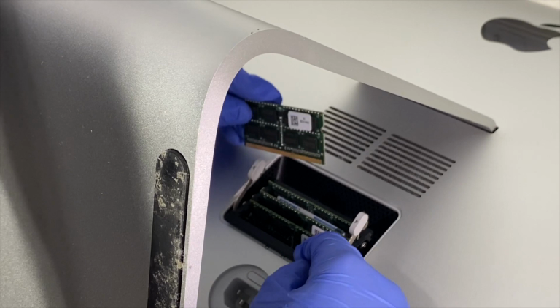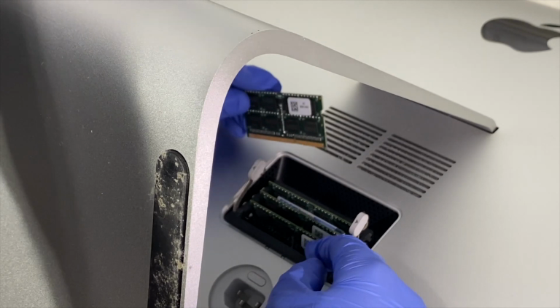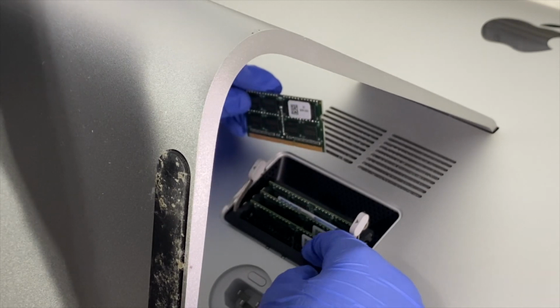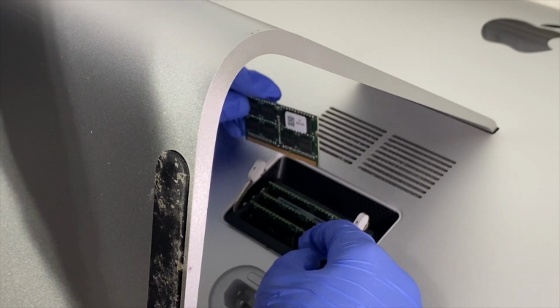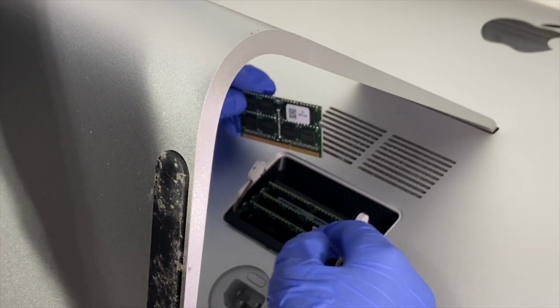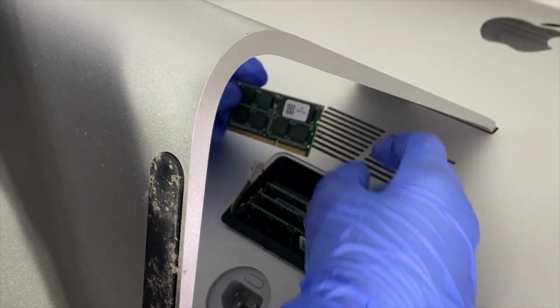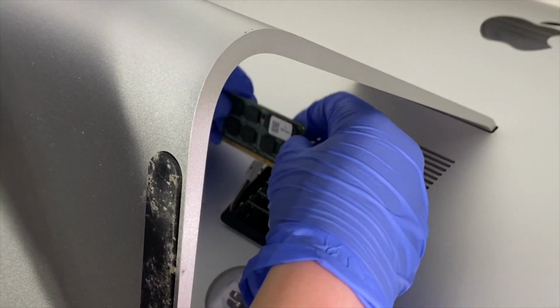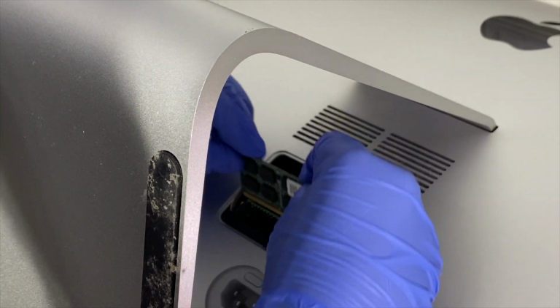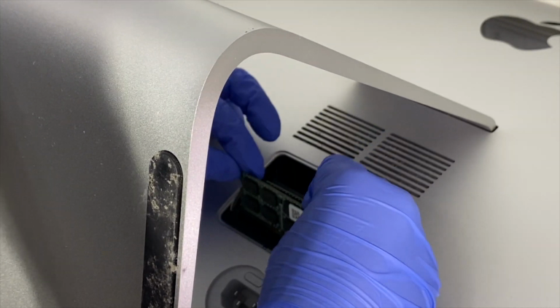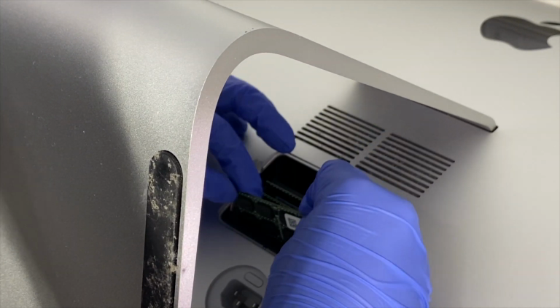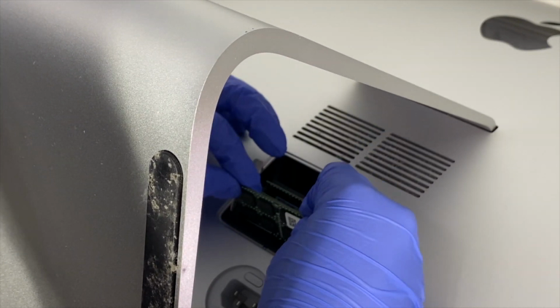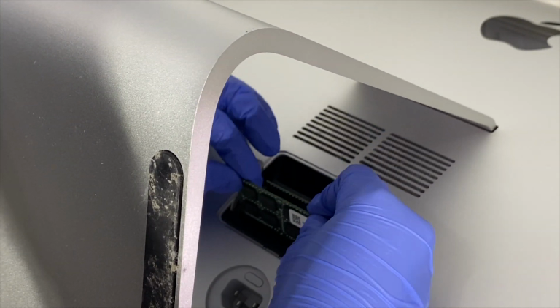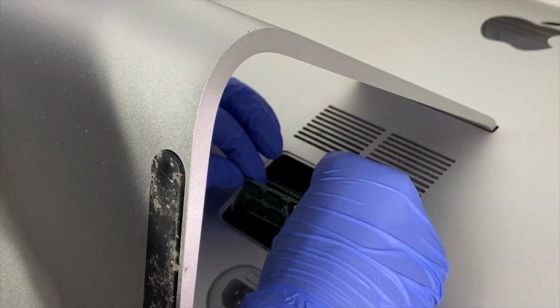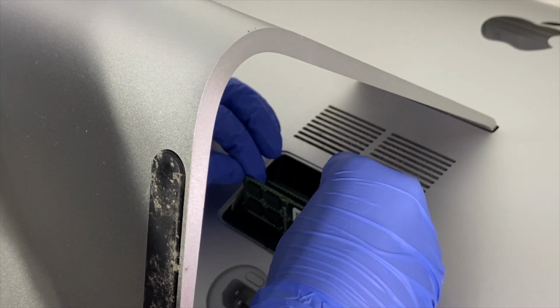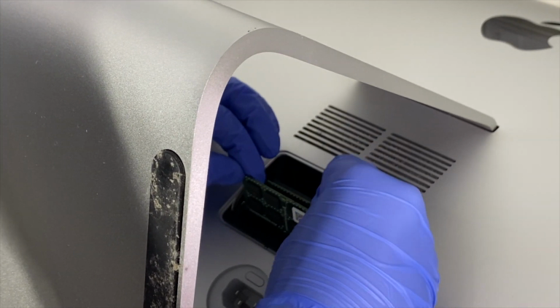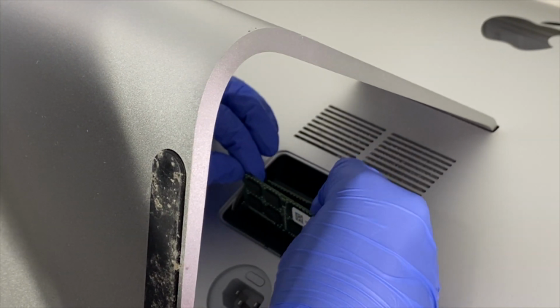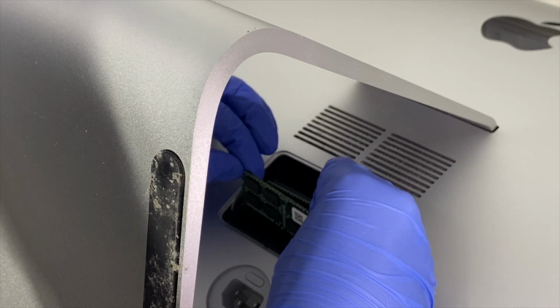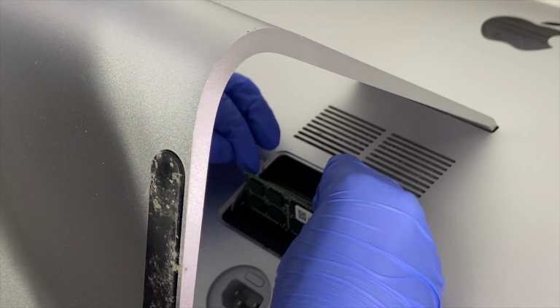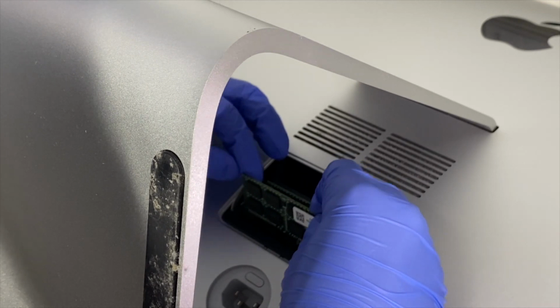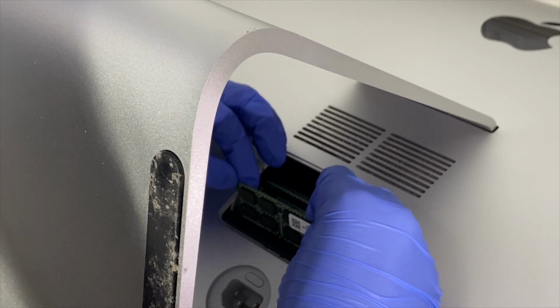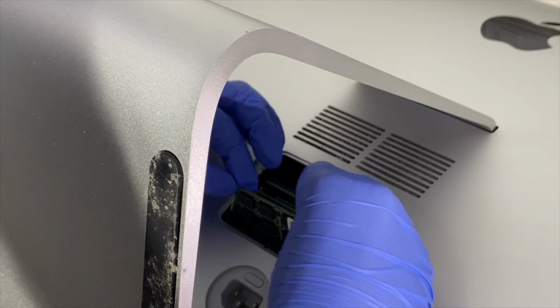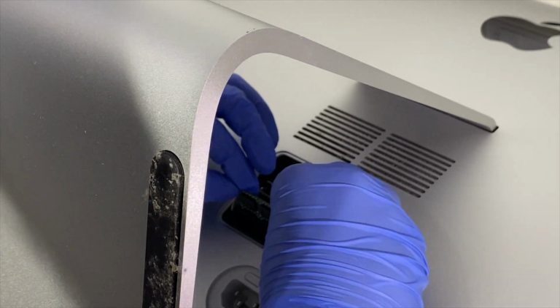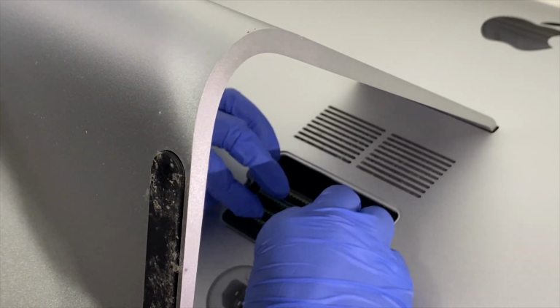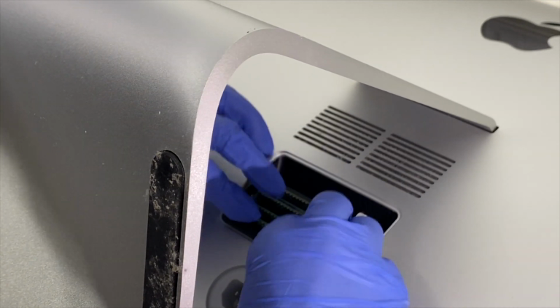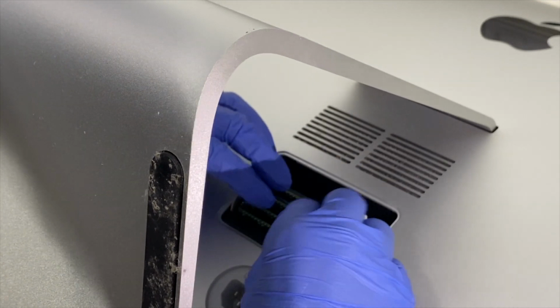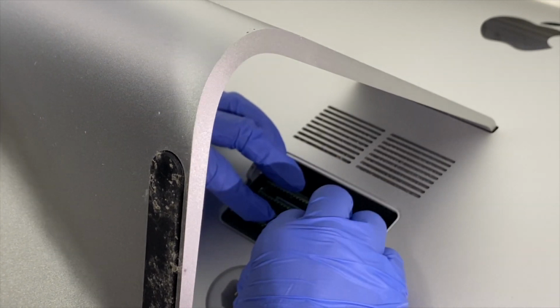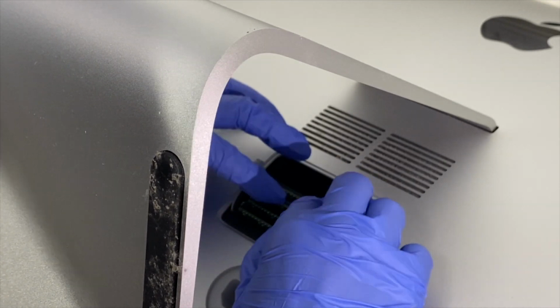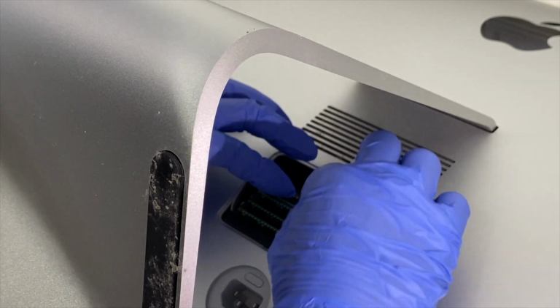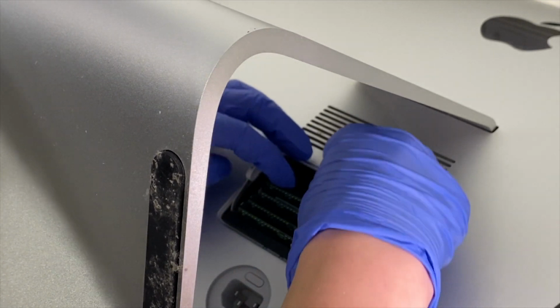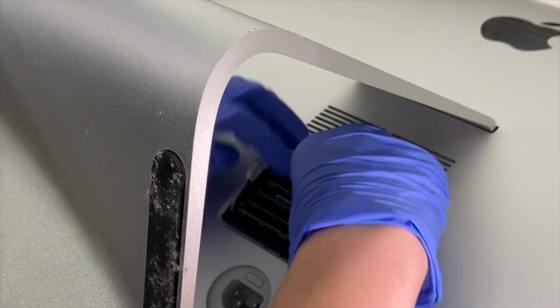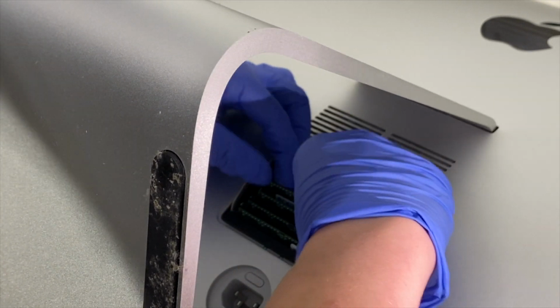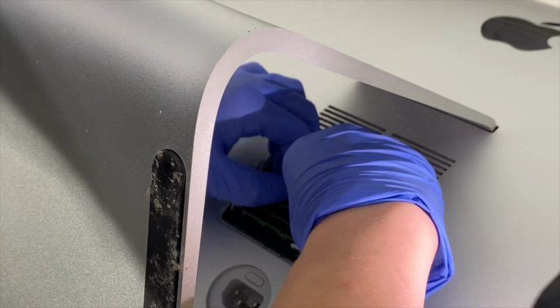So in there you can see a pin, and you have to make sure the pin is going the right way. And now it goes in there — that's why it was wrong too.